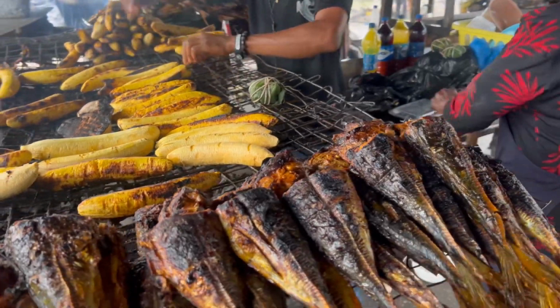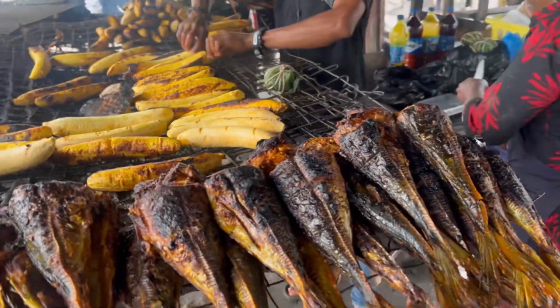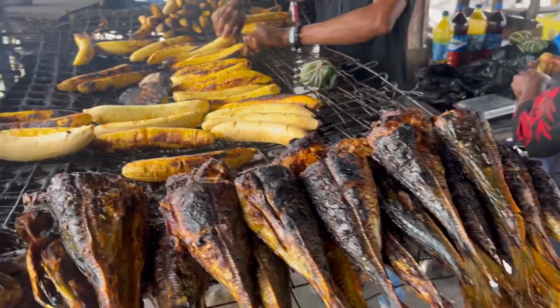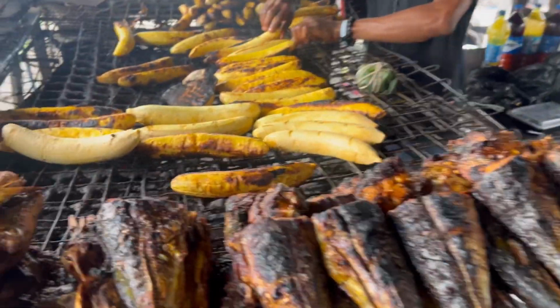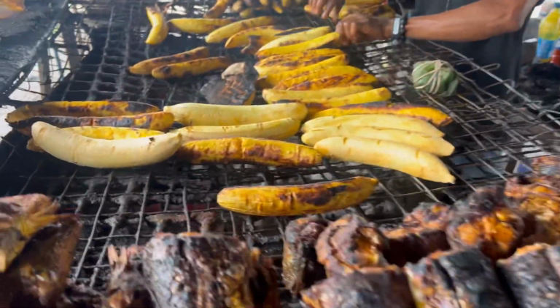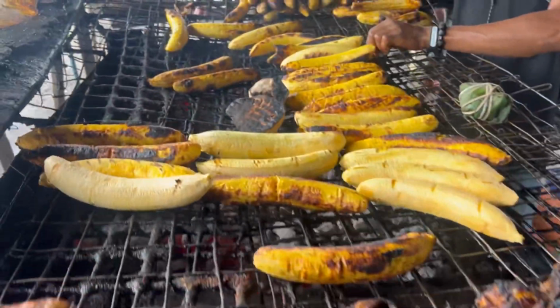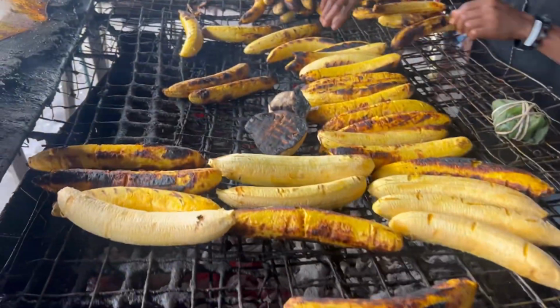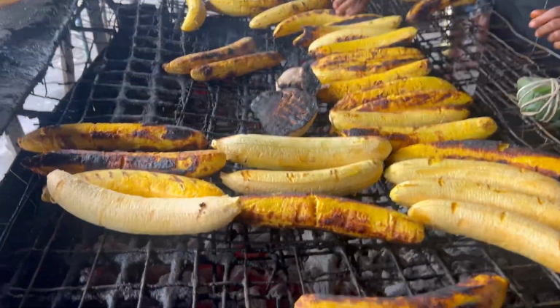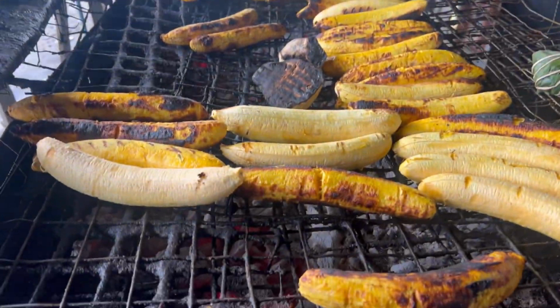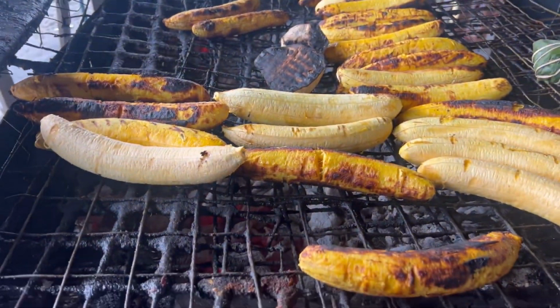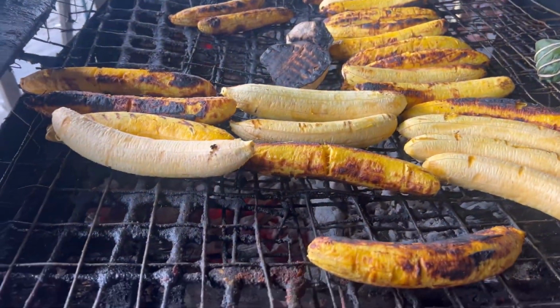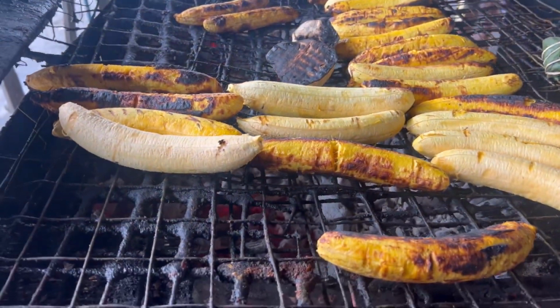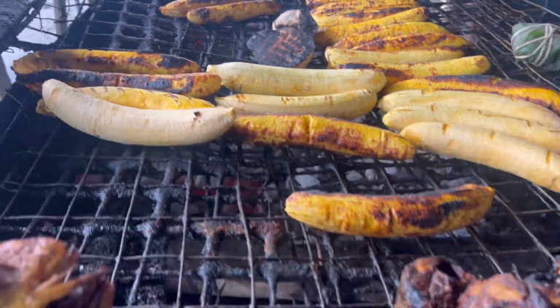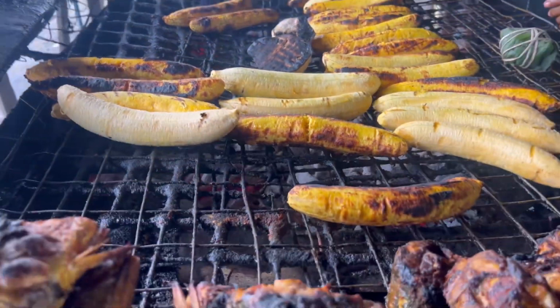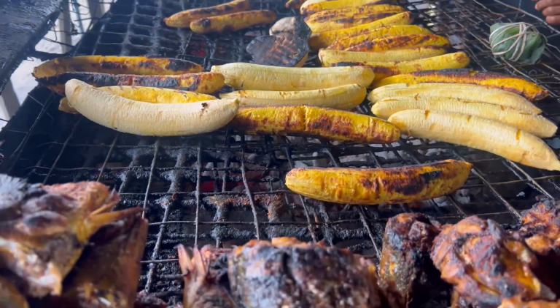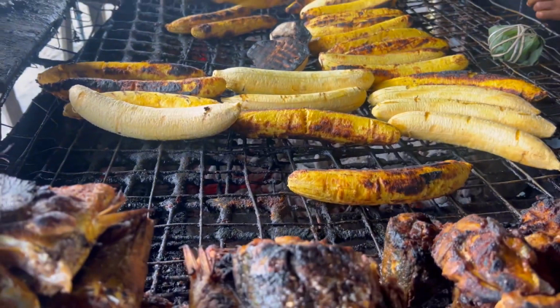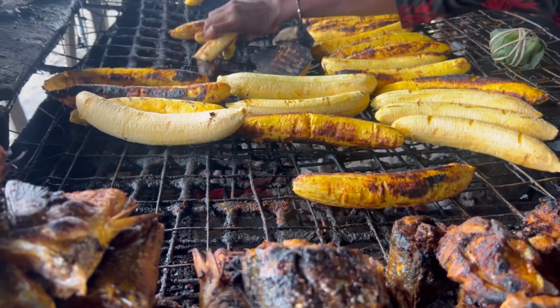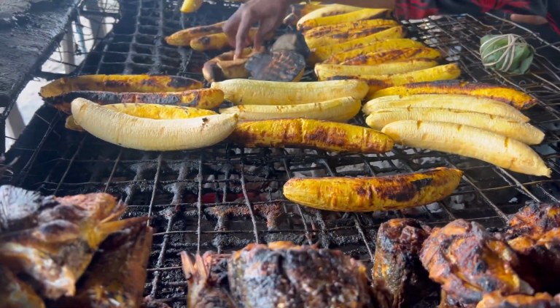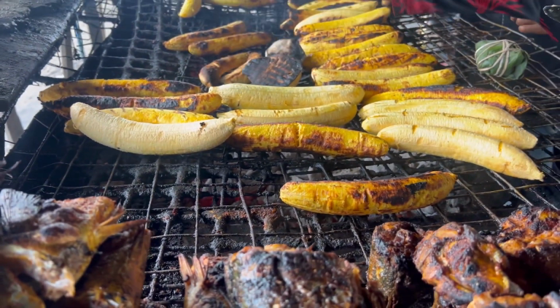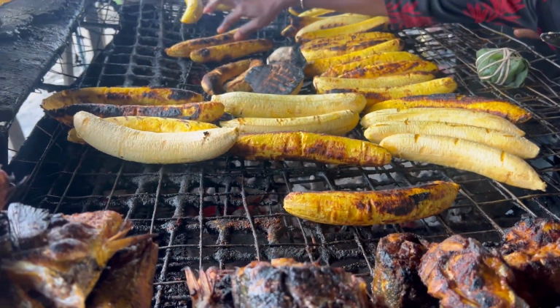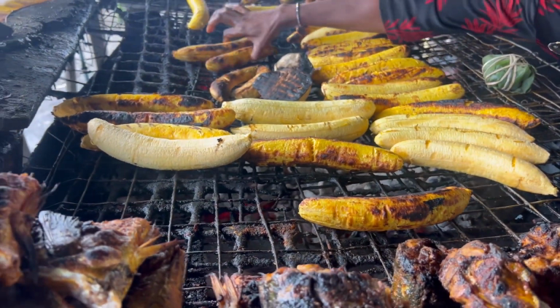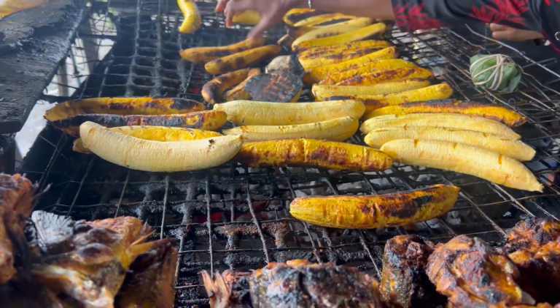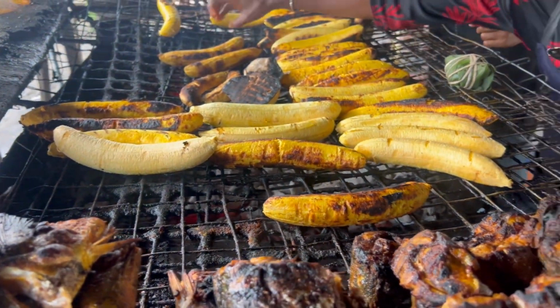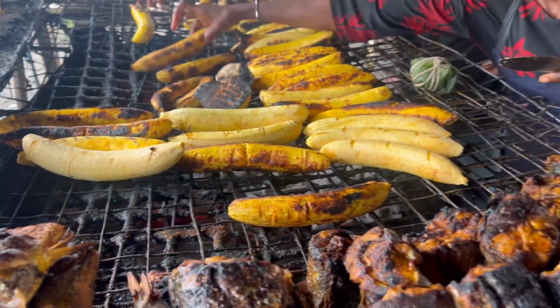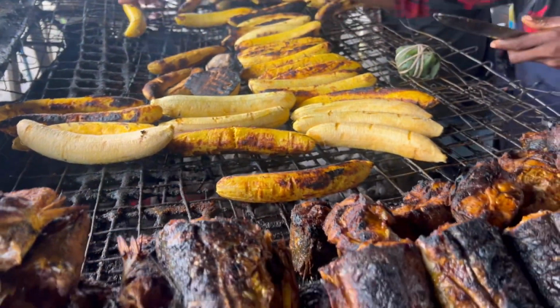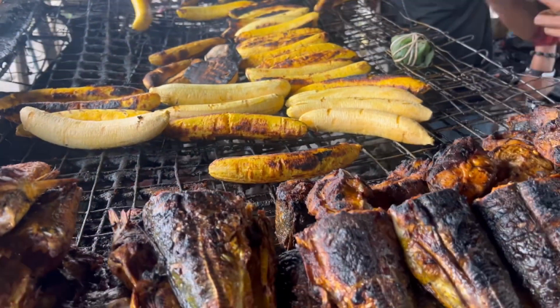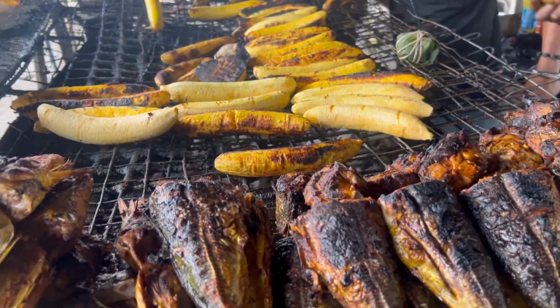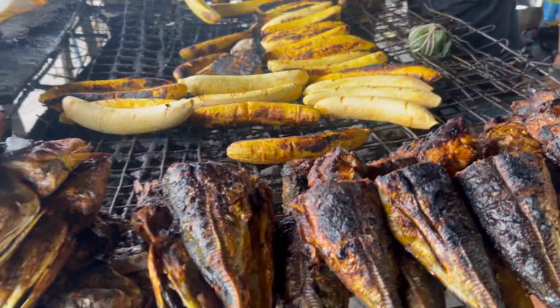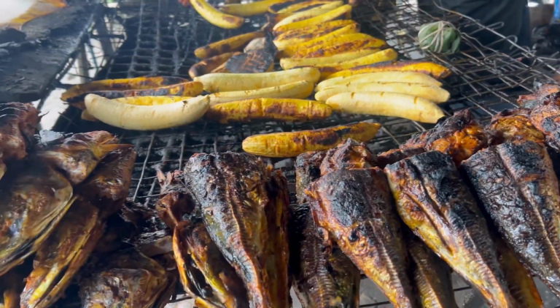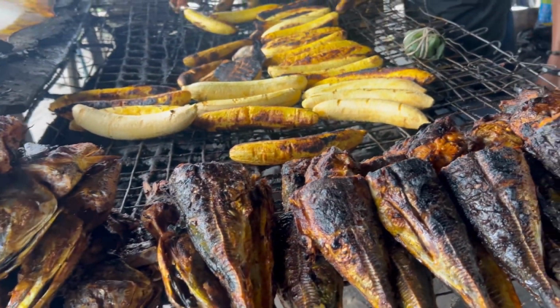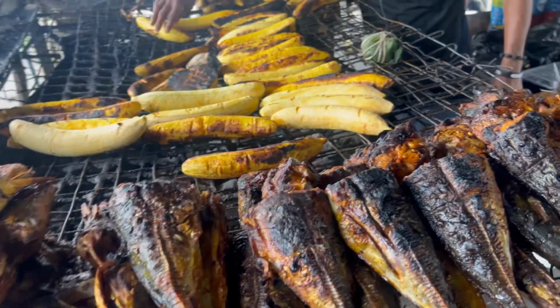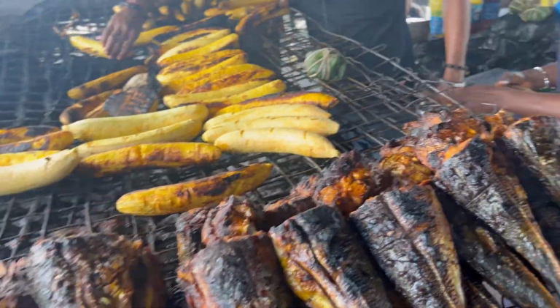So they roast this thing directly on charcoal. This is the smoky barbecue feel we want. And it's all hygienically done, all neat and clean.